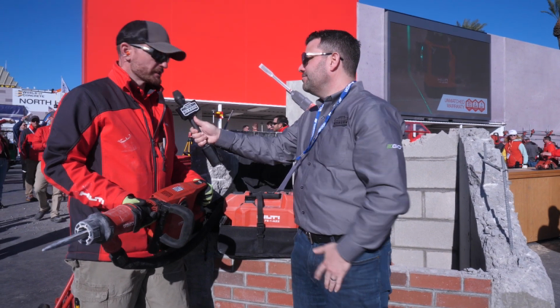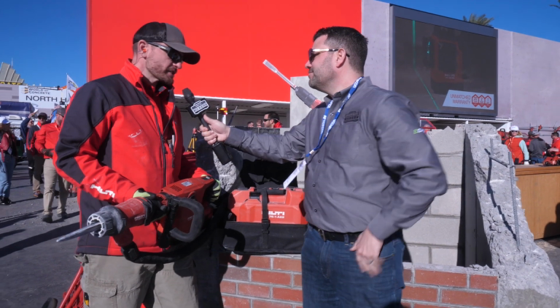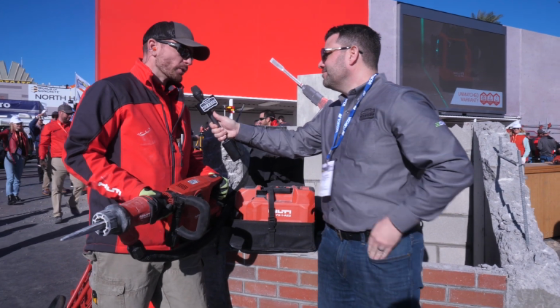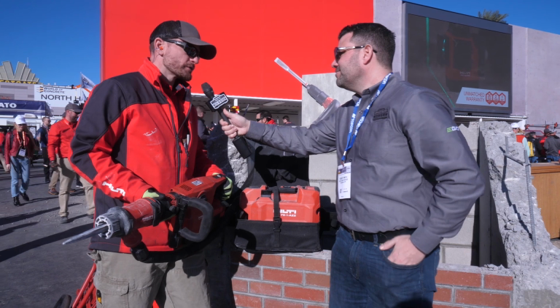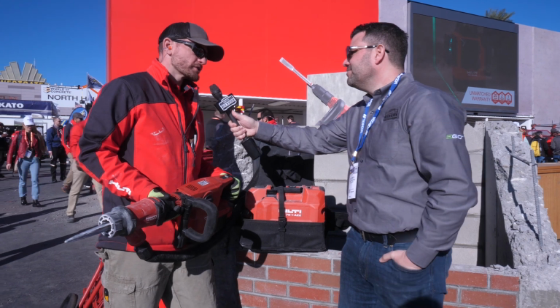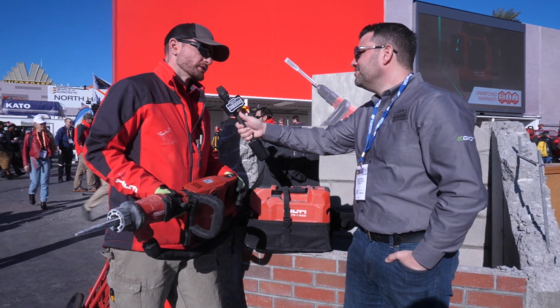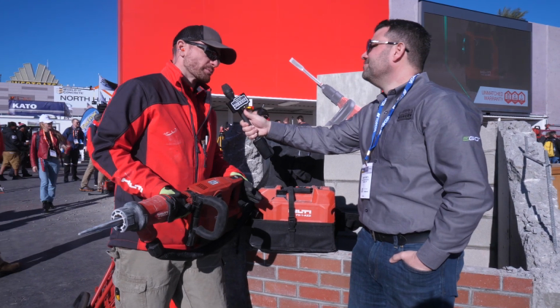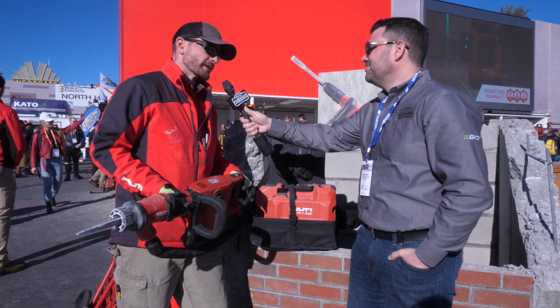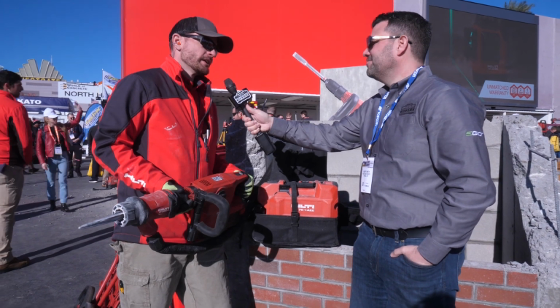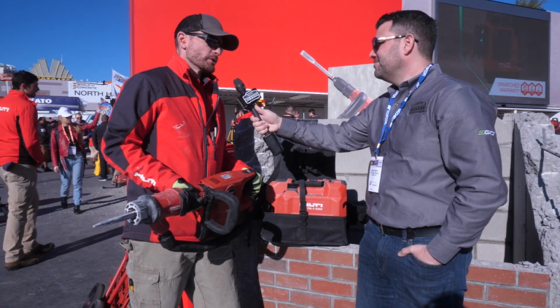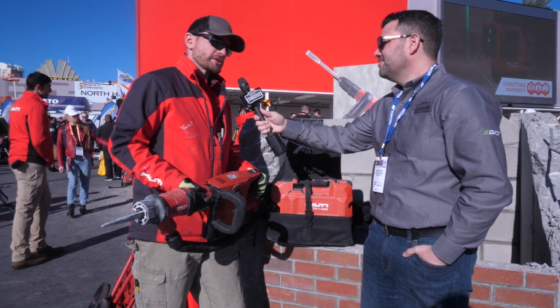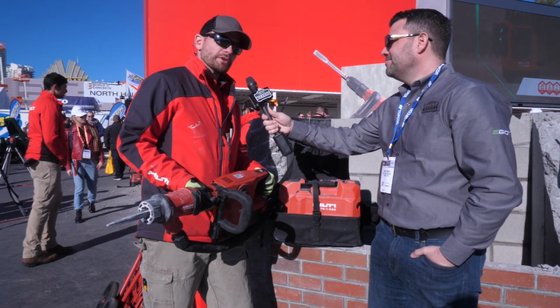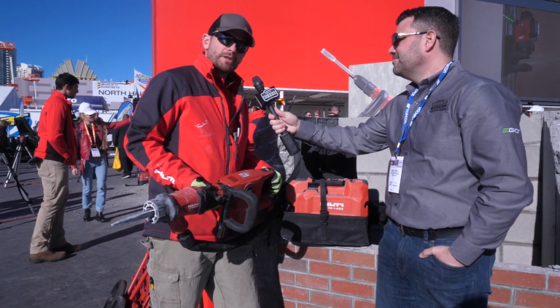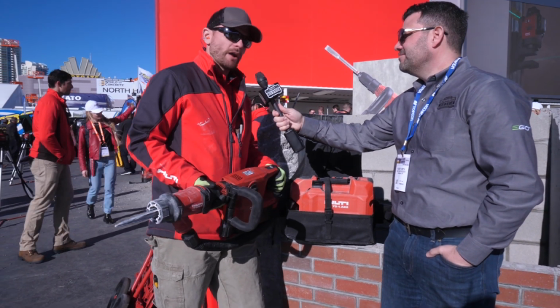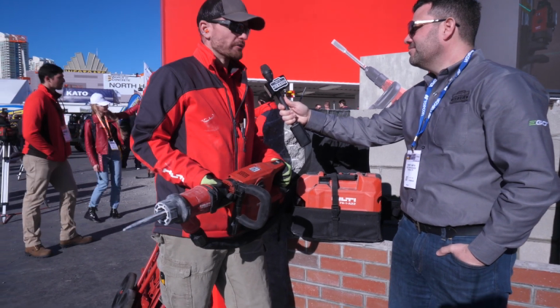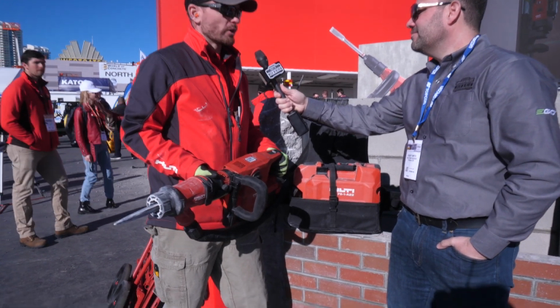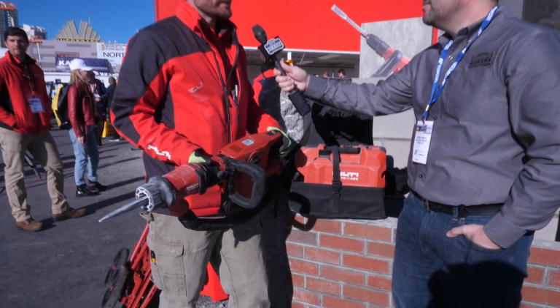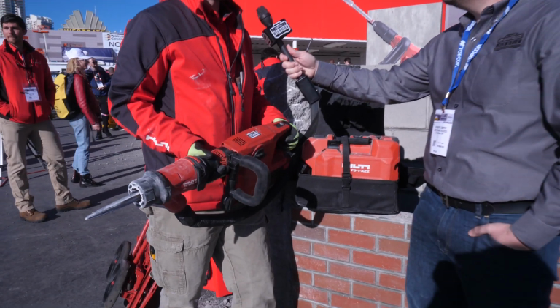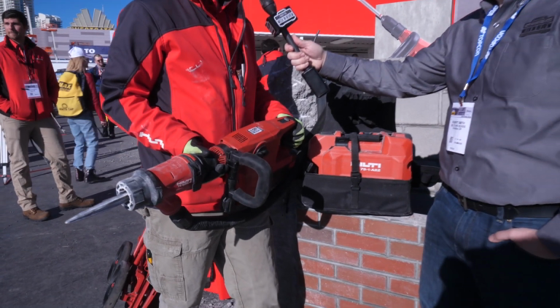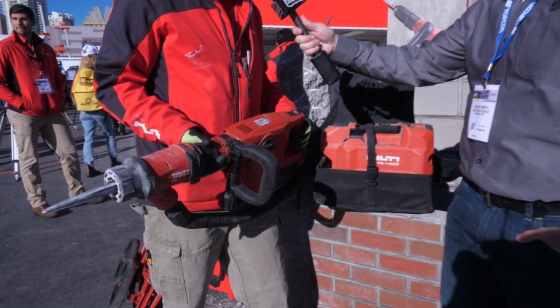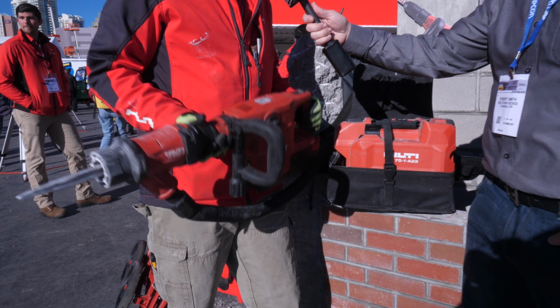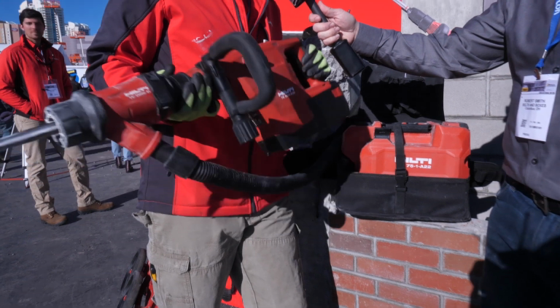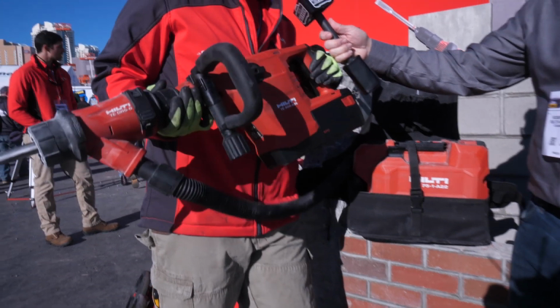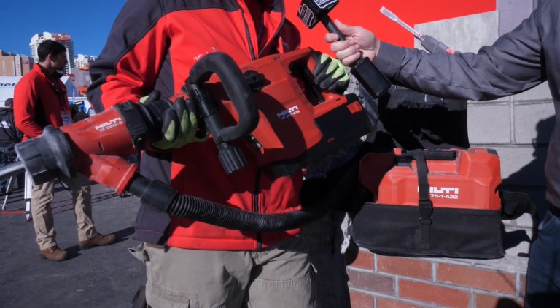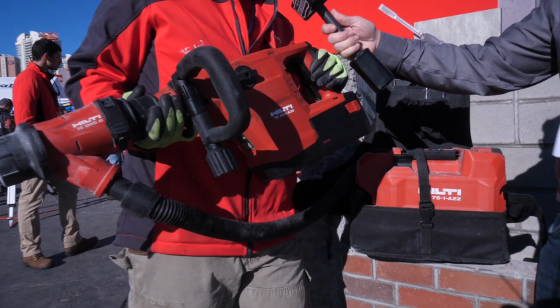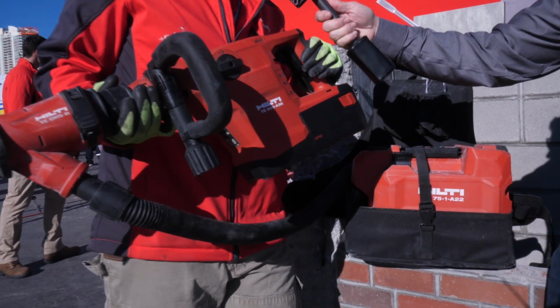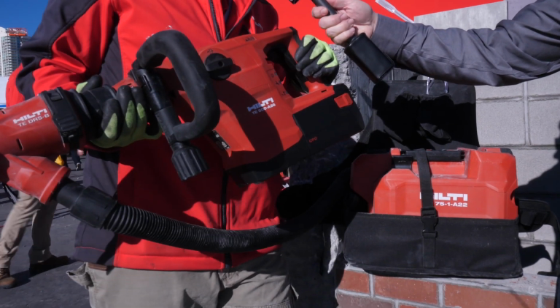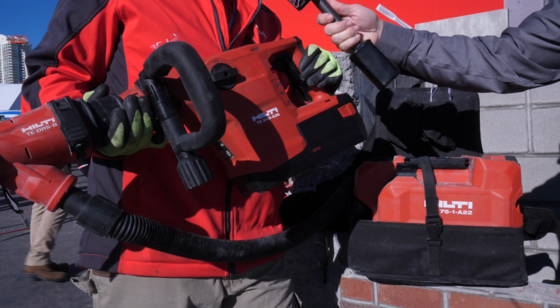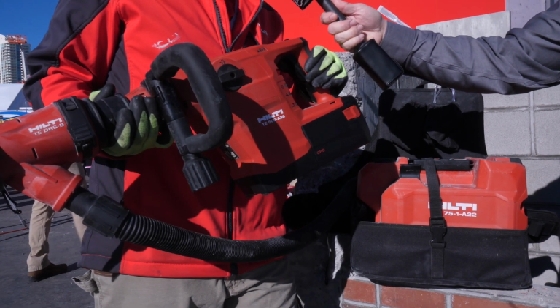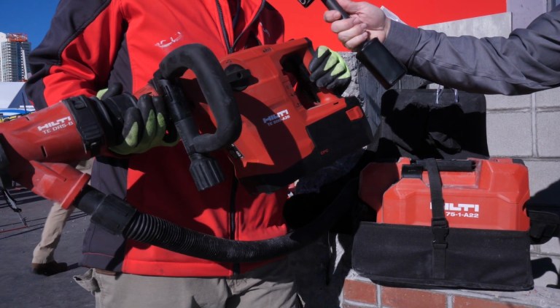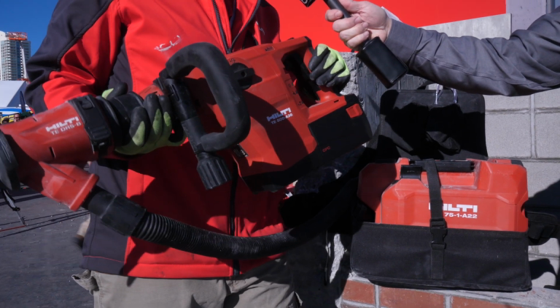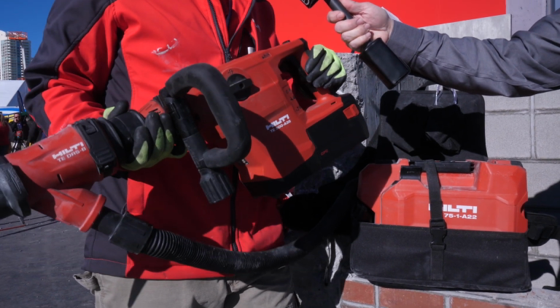This is actually the world's first cordless breaker. It's actually giving you the power of our corded TE500 with the cordless mobility and the ability to cut the cord.